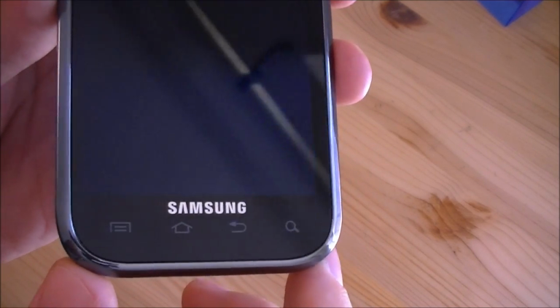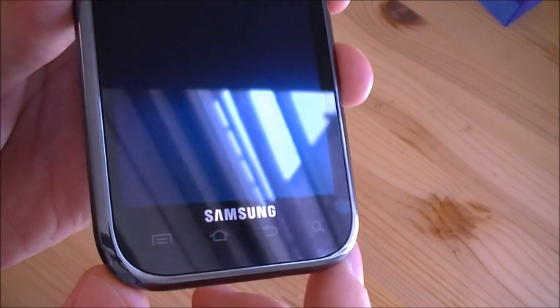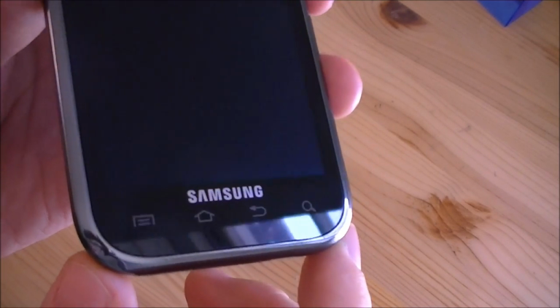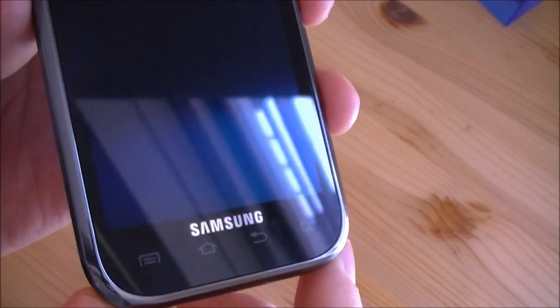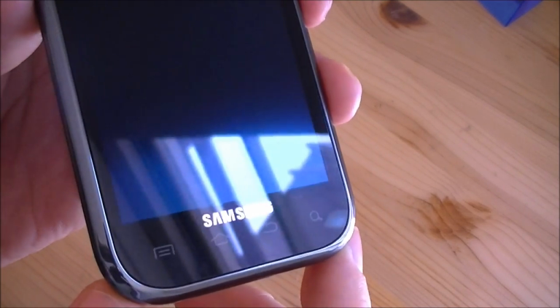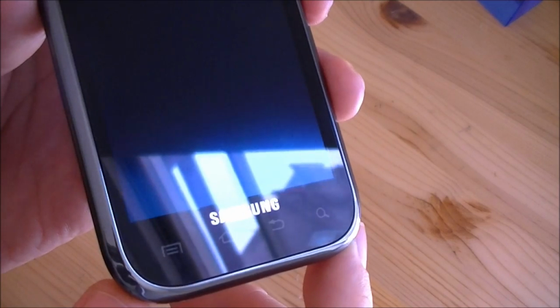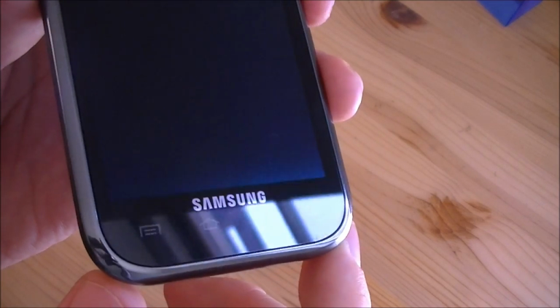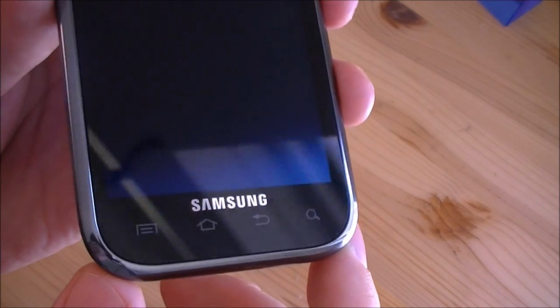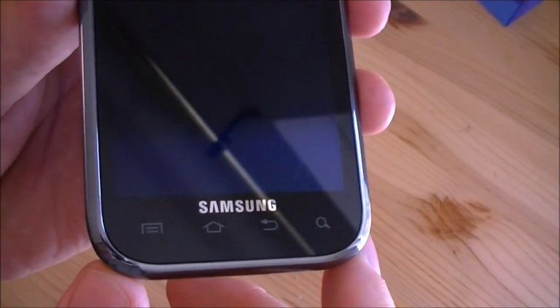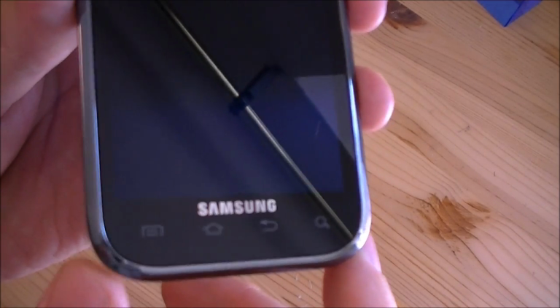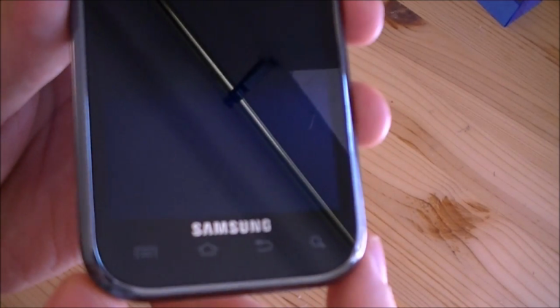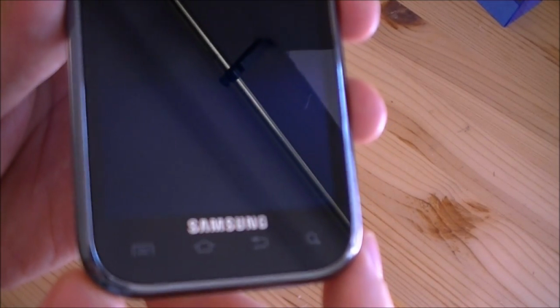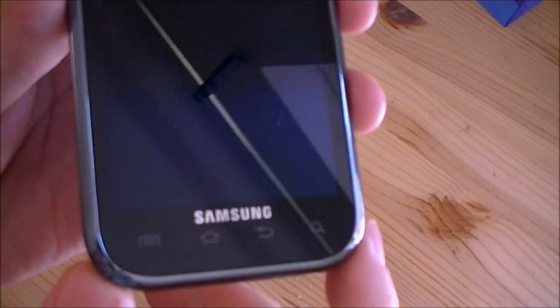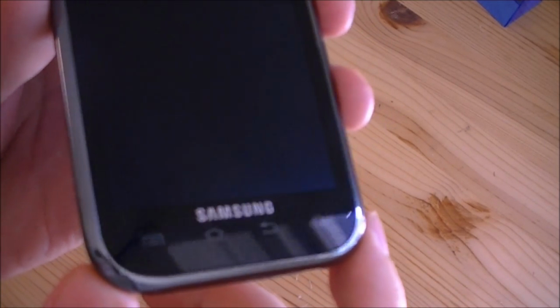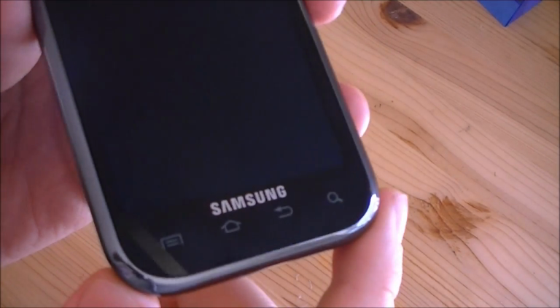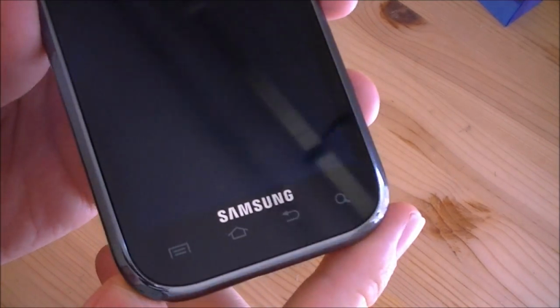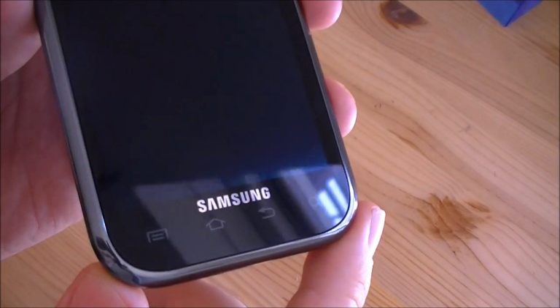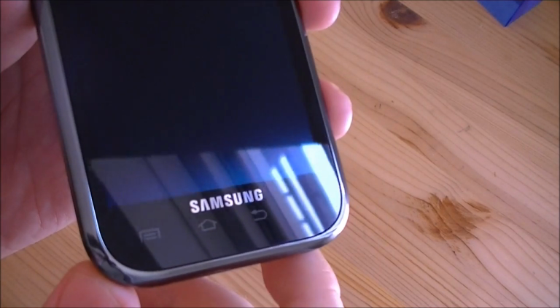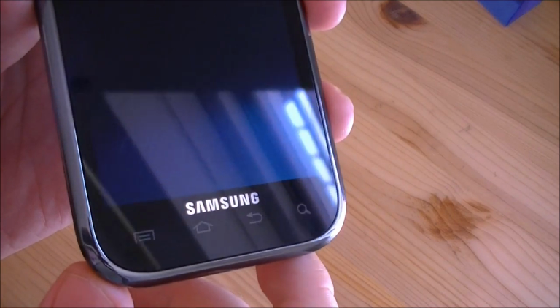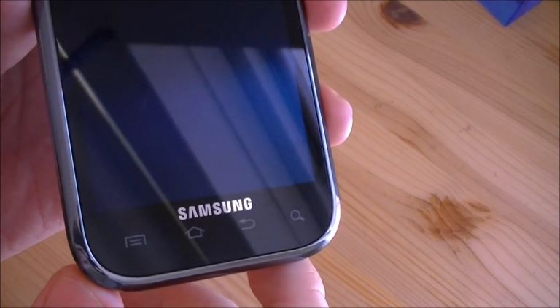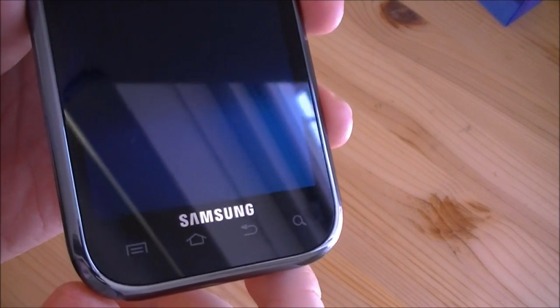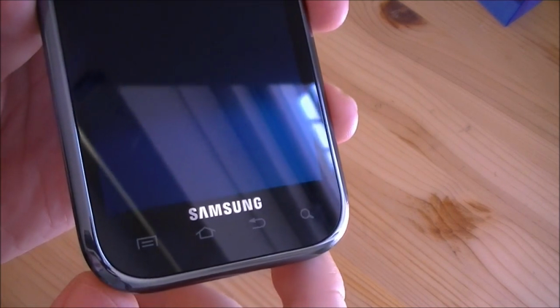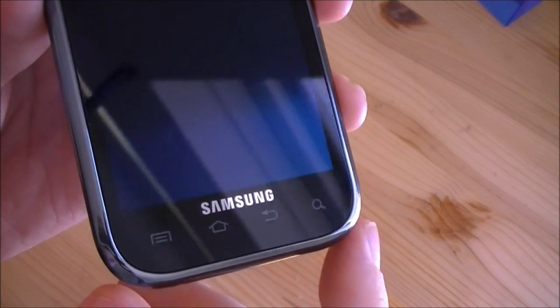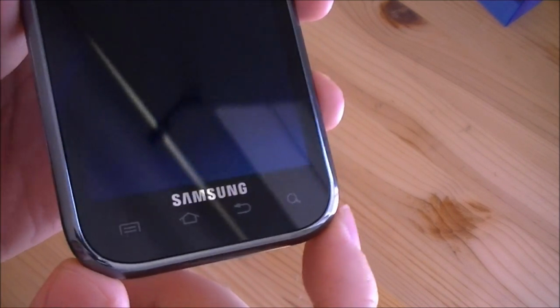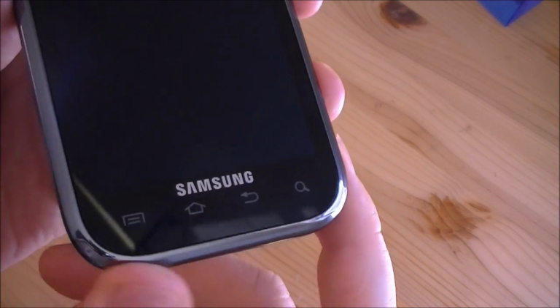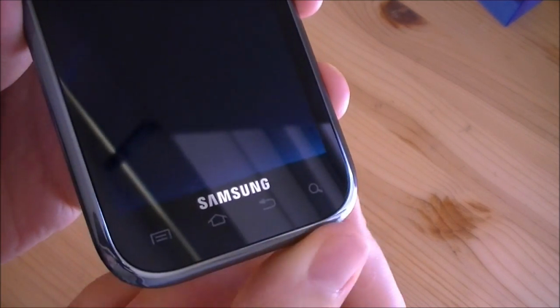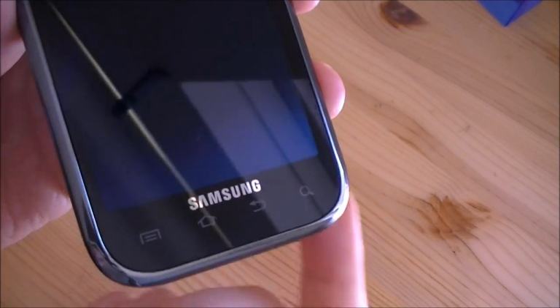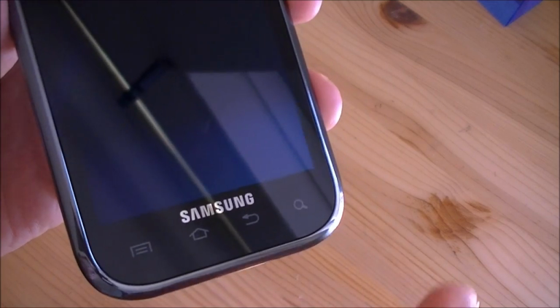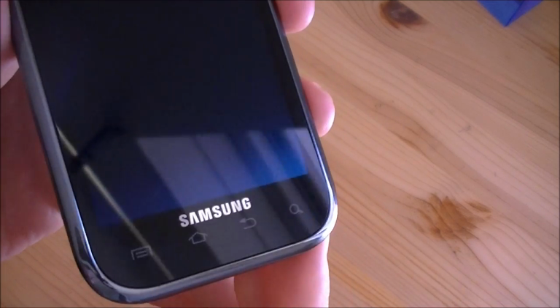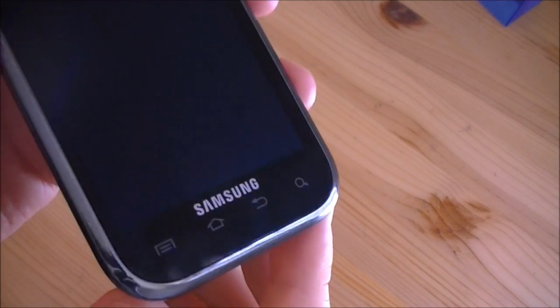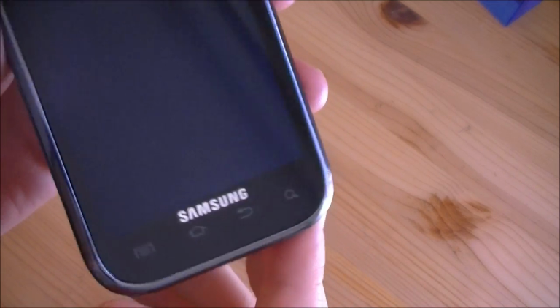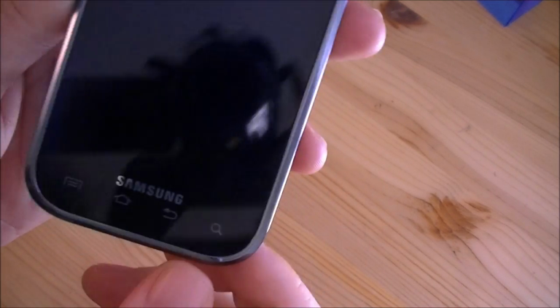There's no call, send, or end button. So if you're on a call and you have to hang up, you're going to have to turn the screen on, navigate to the phone software, and then find the end button on the screen. That's kind of a pain.